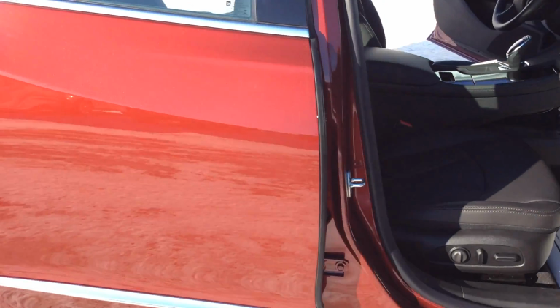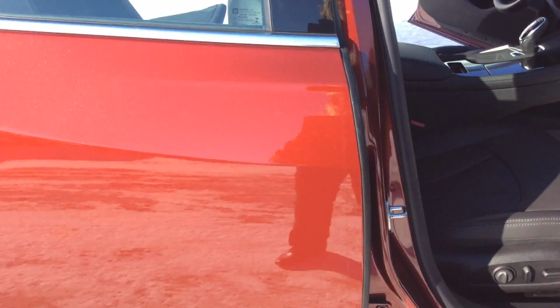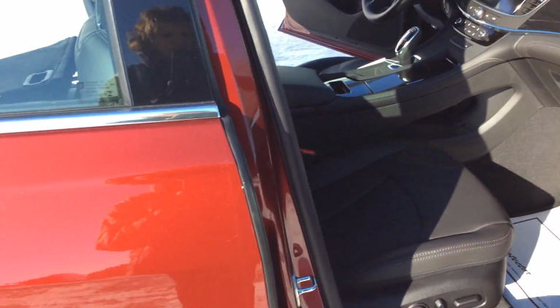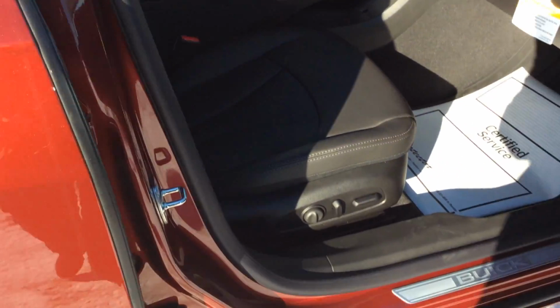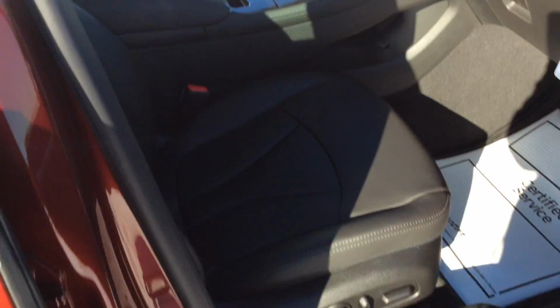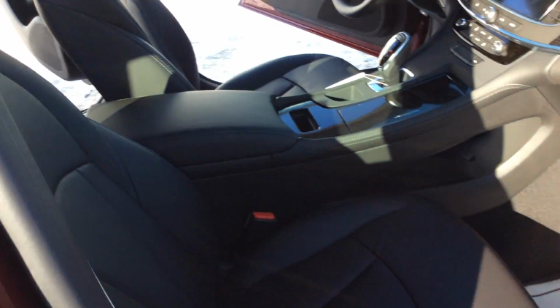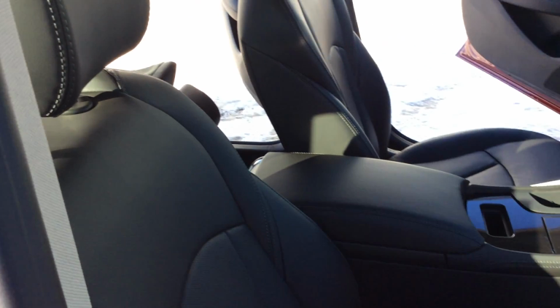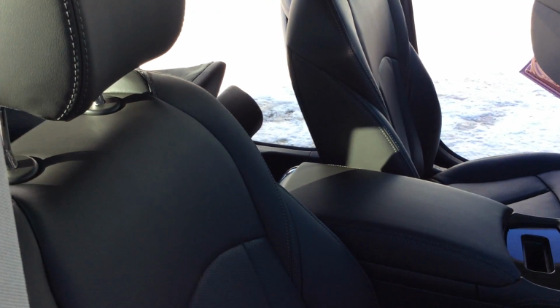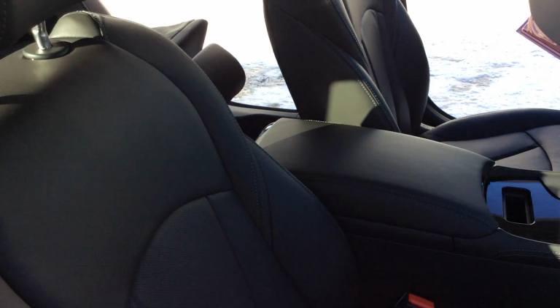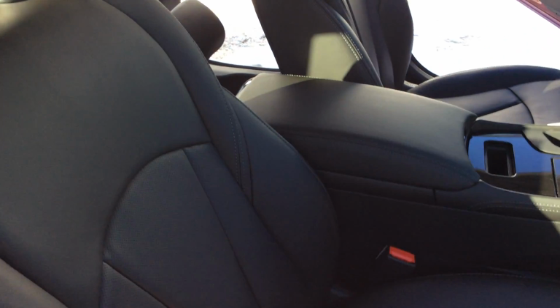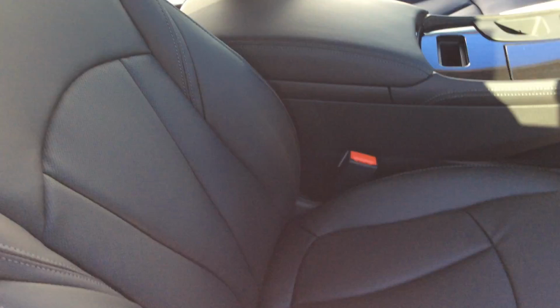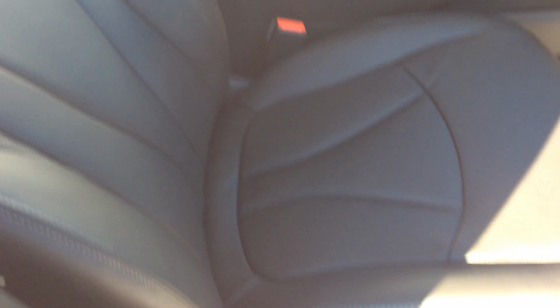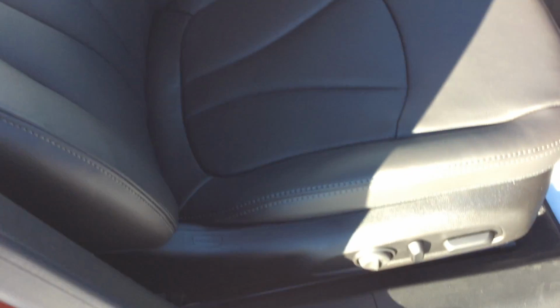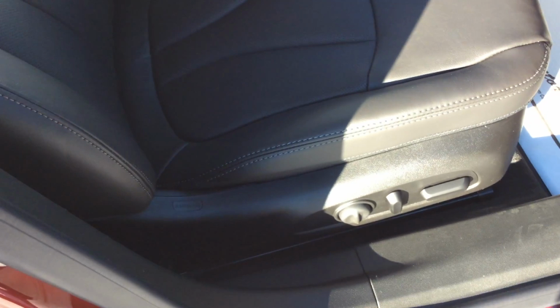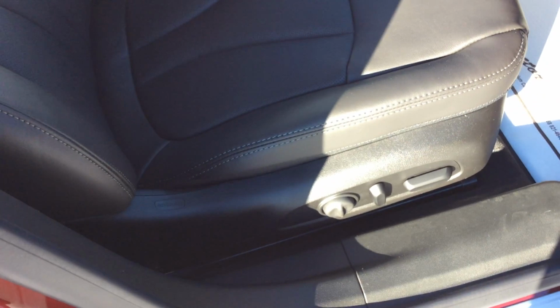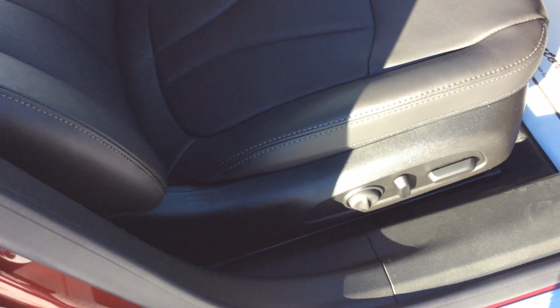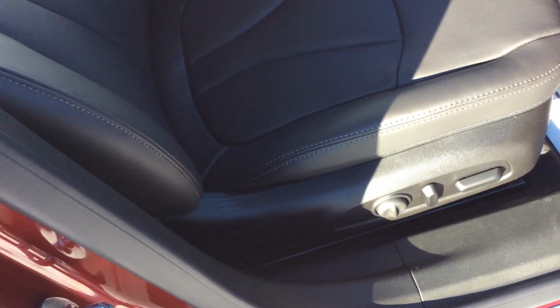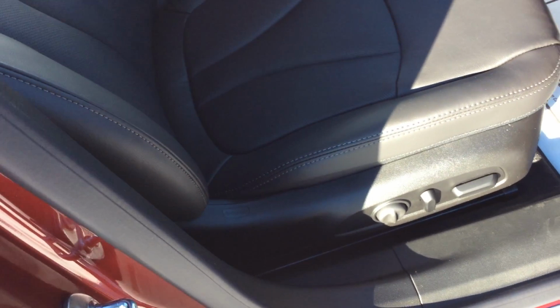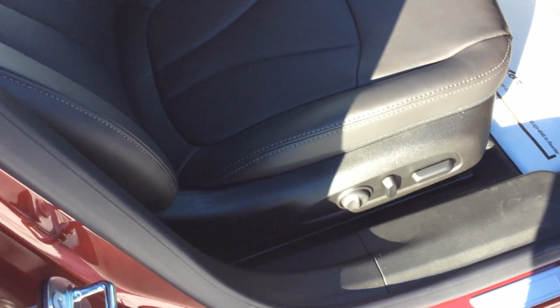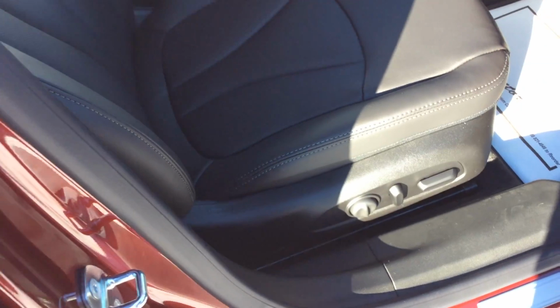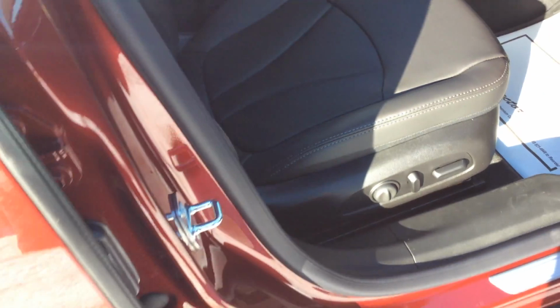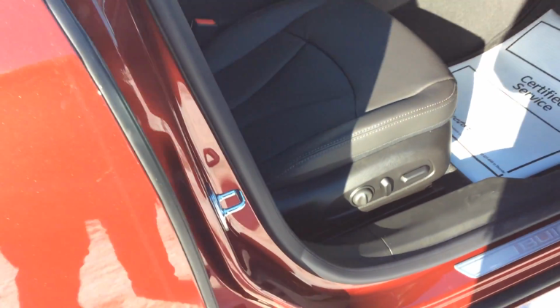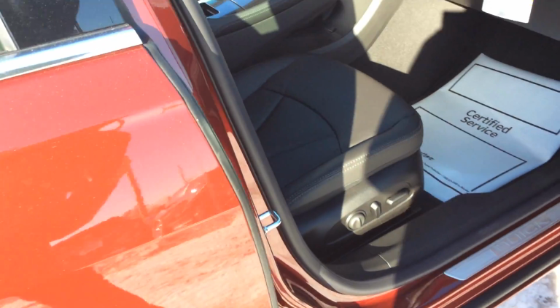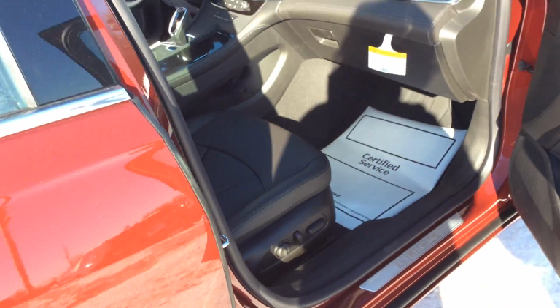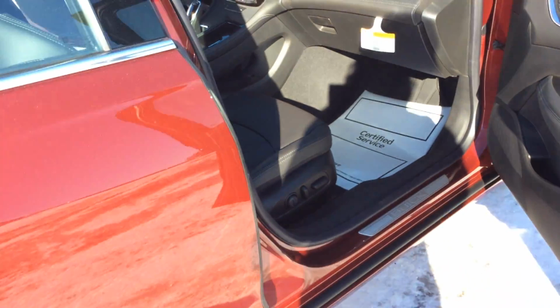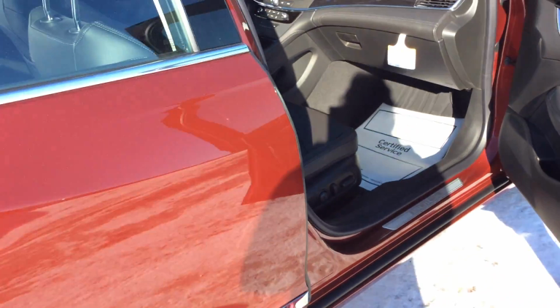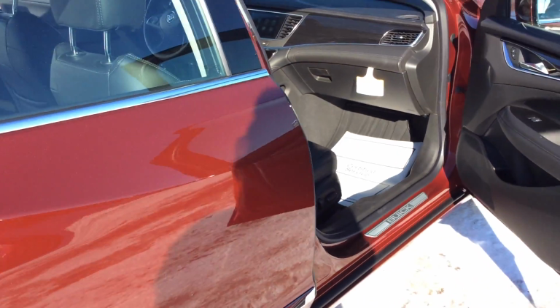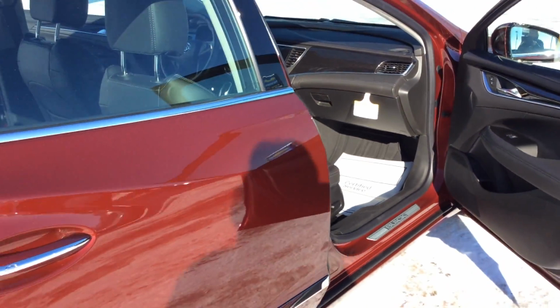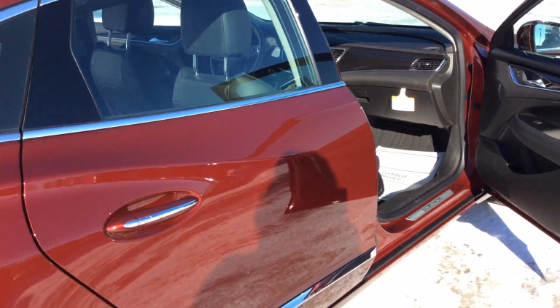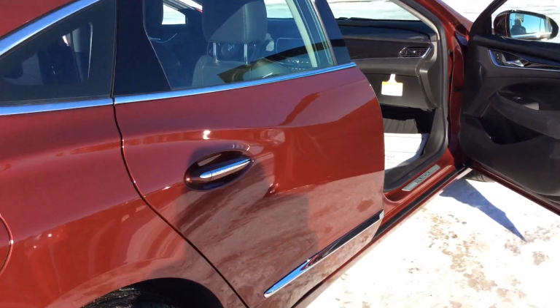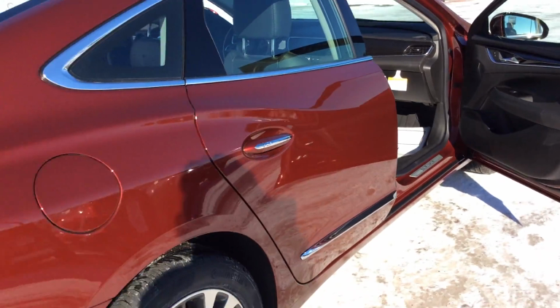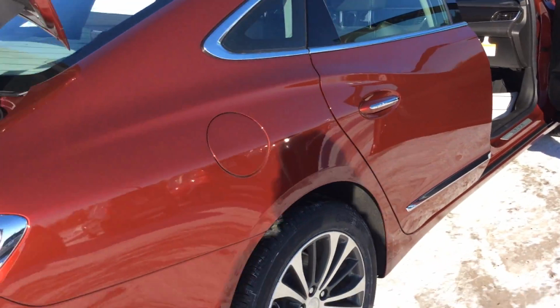As we go into the inside of the vehicle, this has an ebony leather seat on the inside. The passenger seat is fully powered as well as the driver seat. It has that Buick luxury look to it, which I truly love.